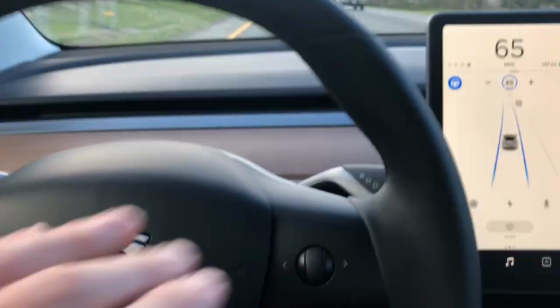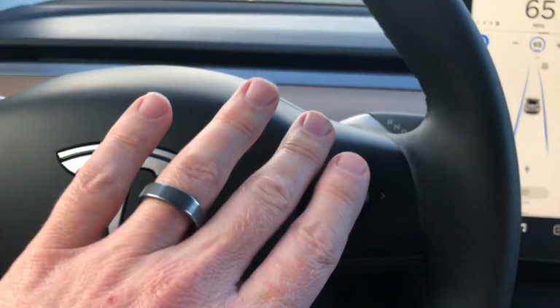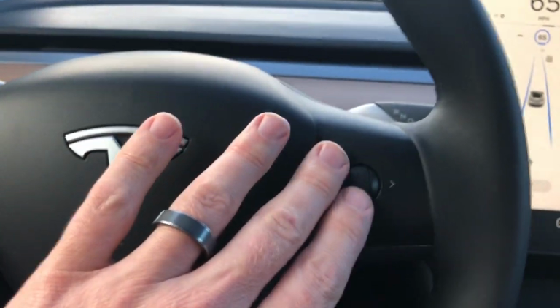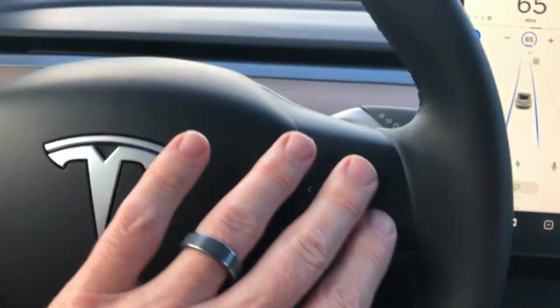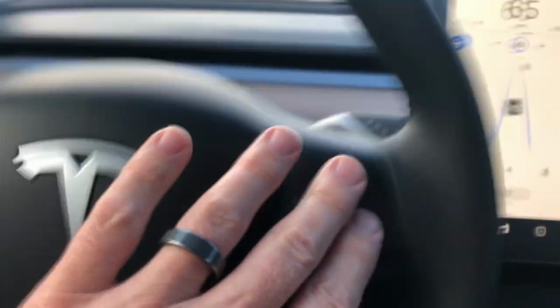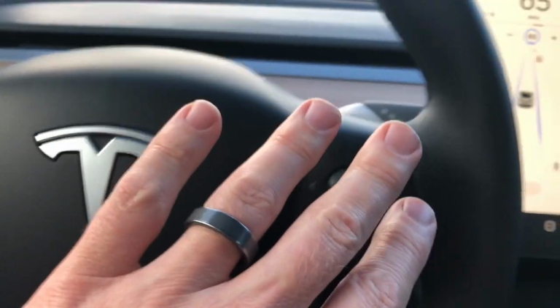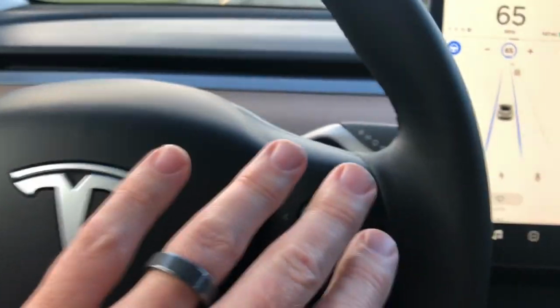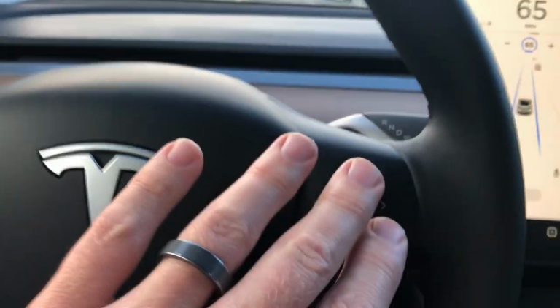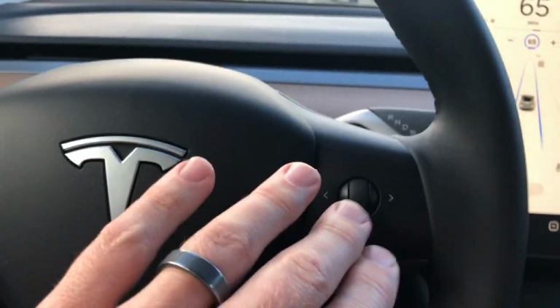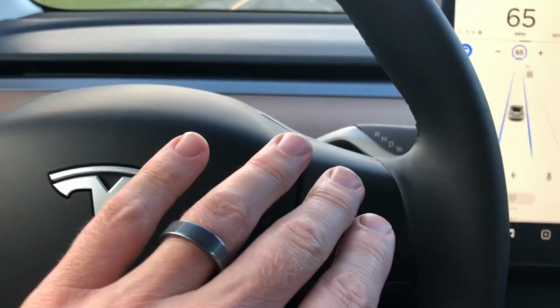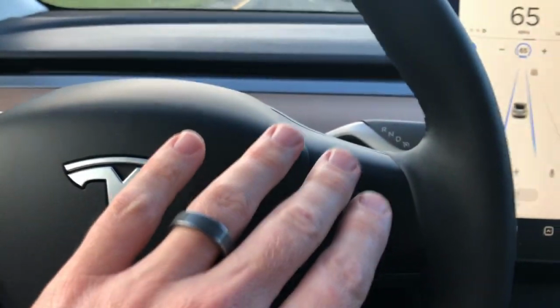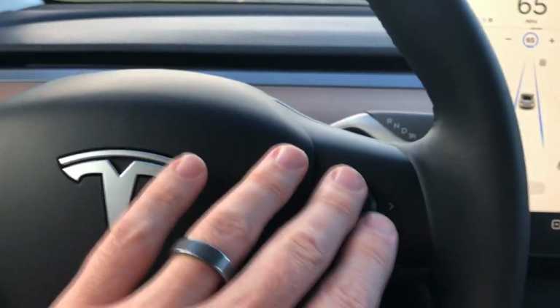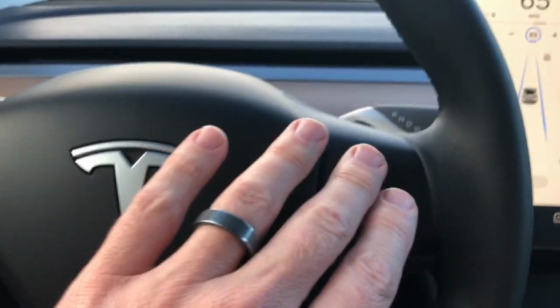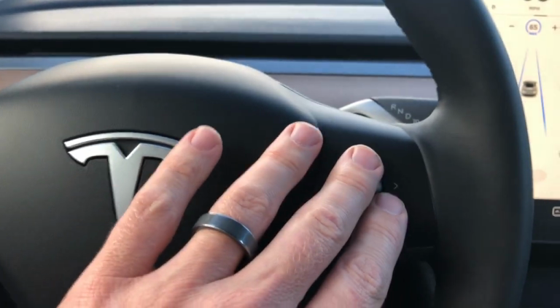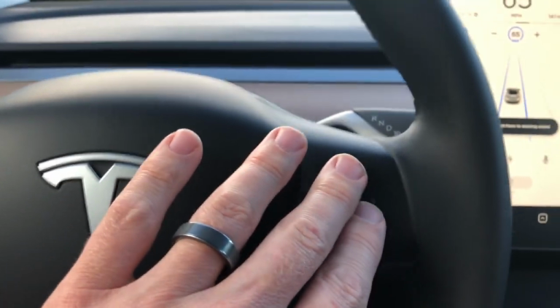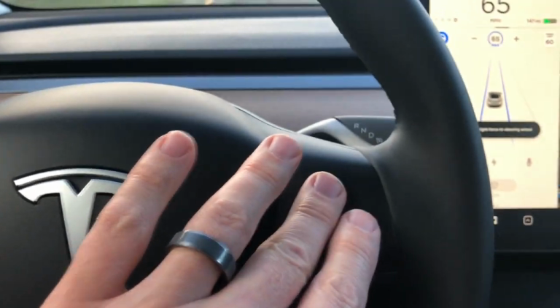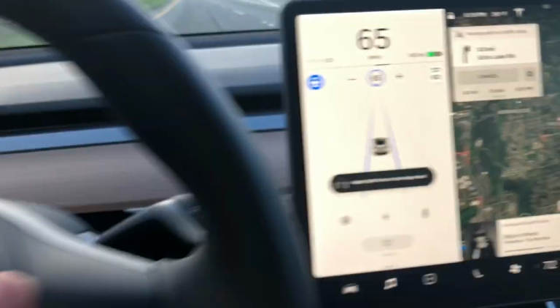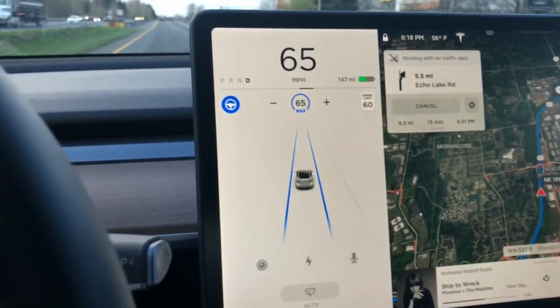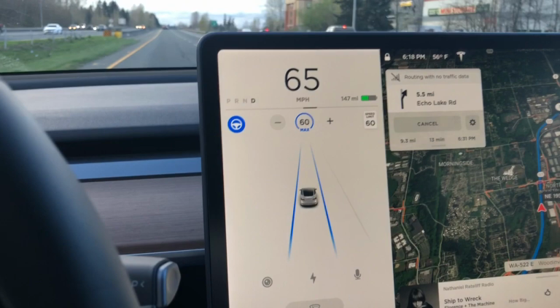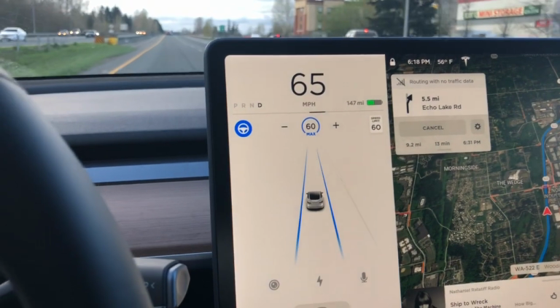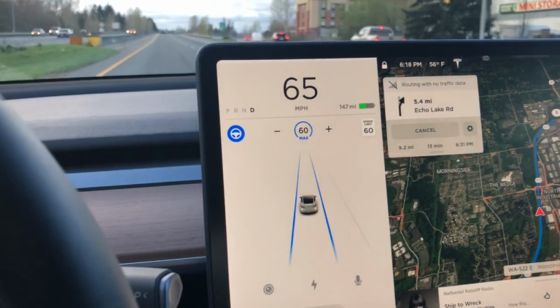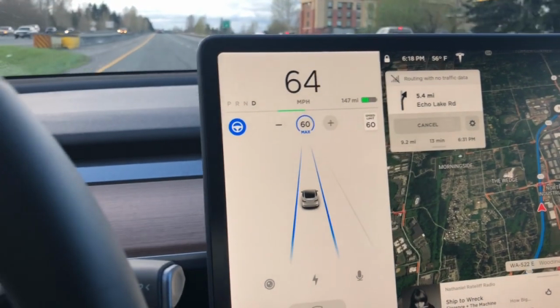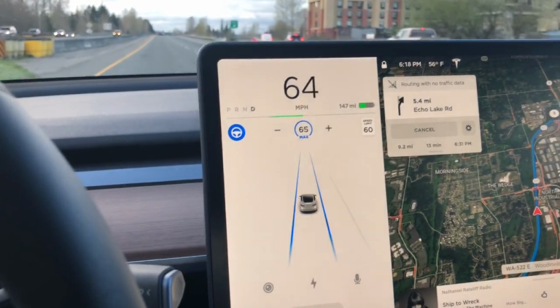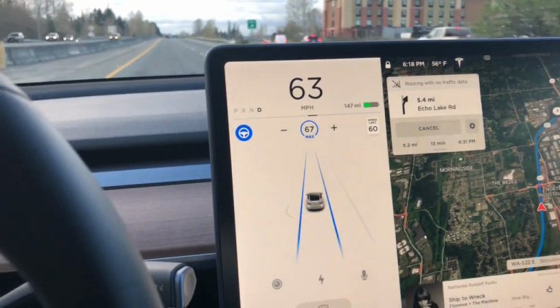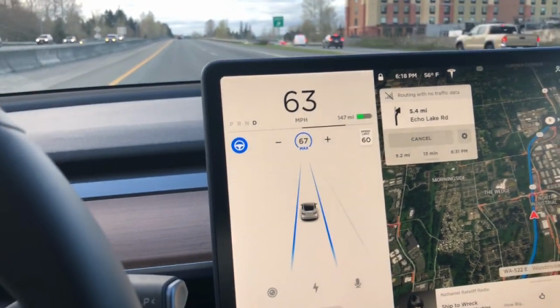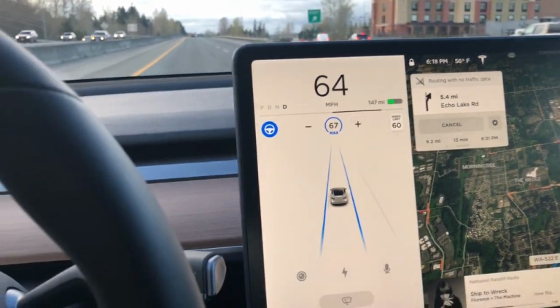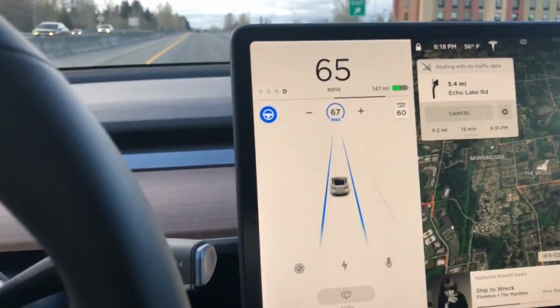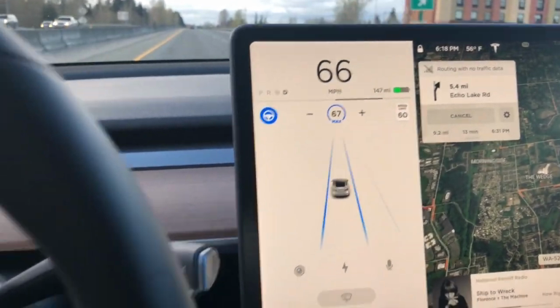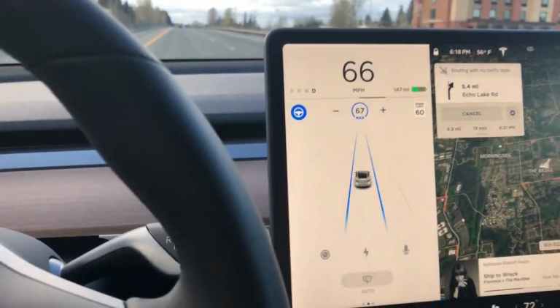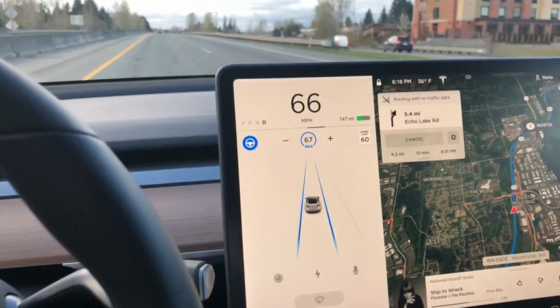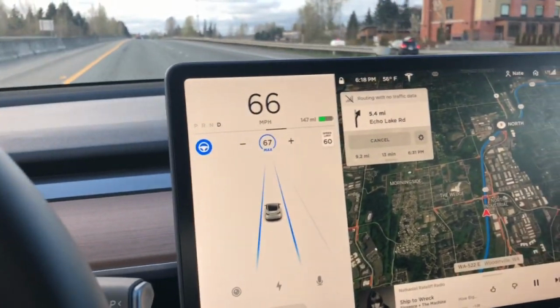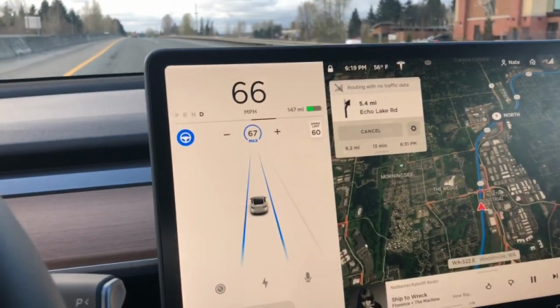With this little scroller here, you can change your following distance and the maximum speed. You can decrease the speed if you want — I've decreased it, but I'm going to go back up a little bit faster because this is a road people drive fast on.